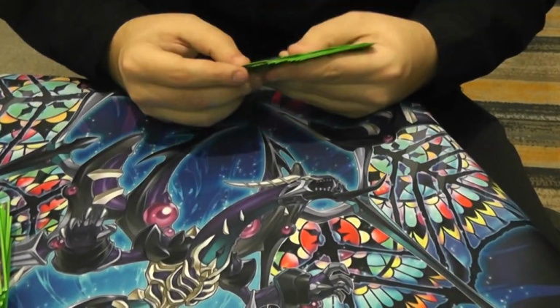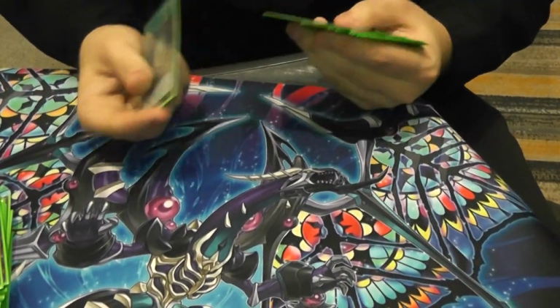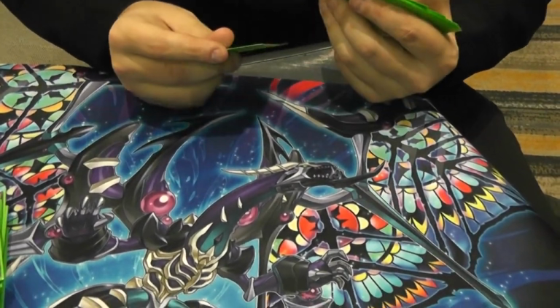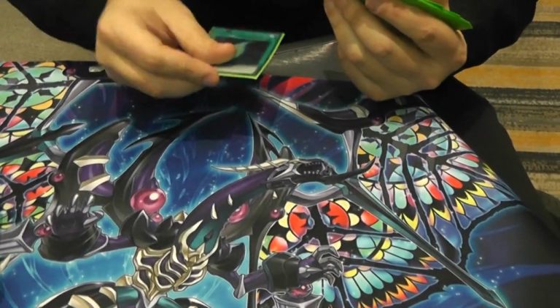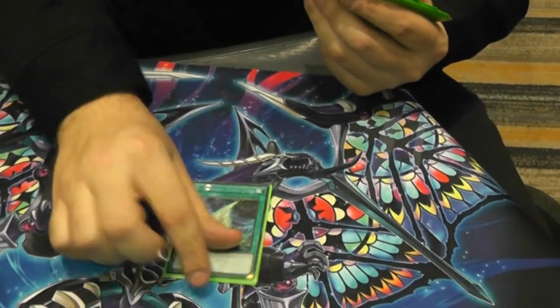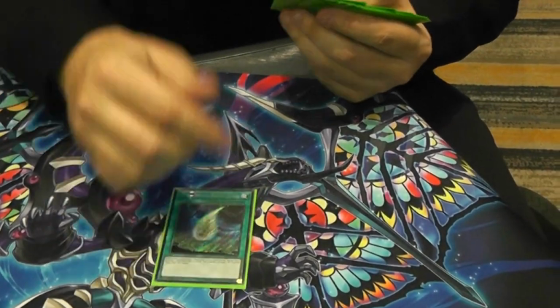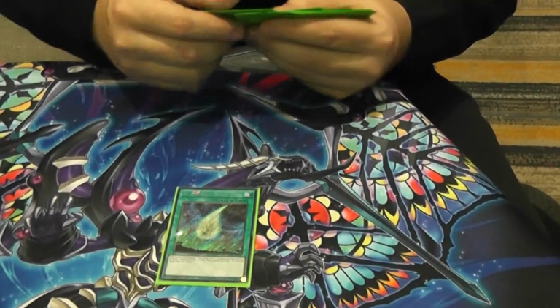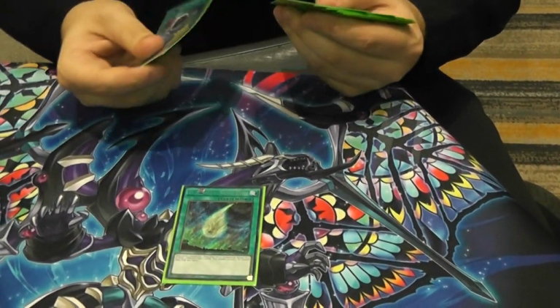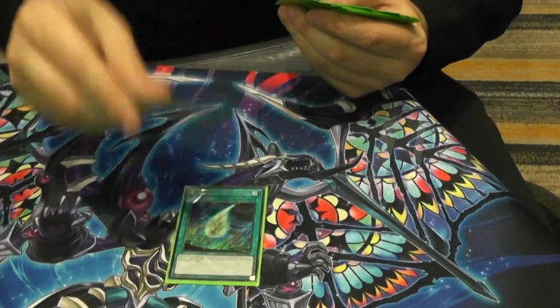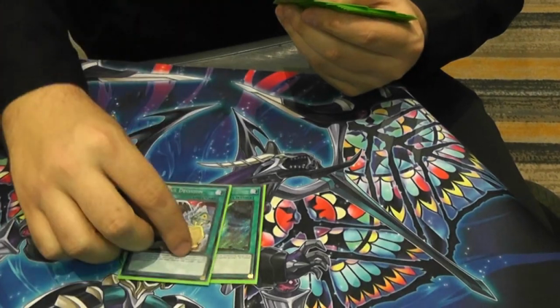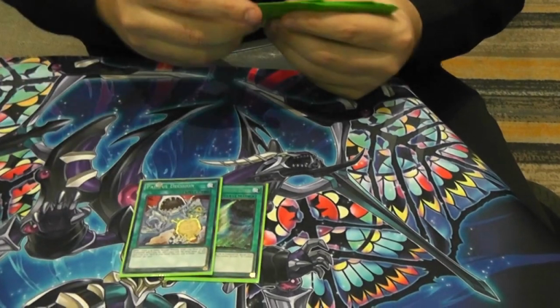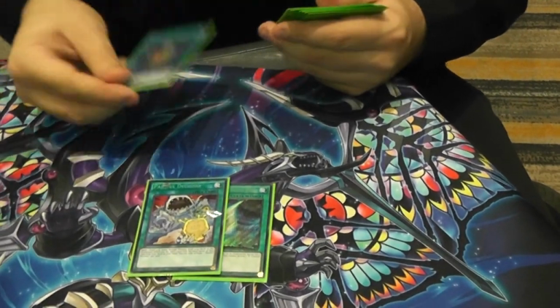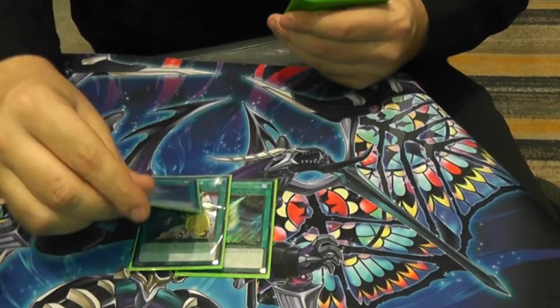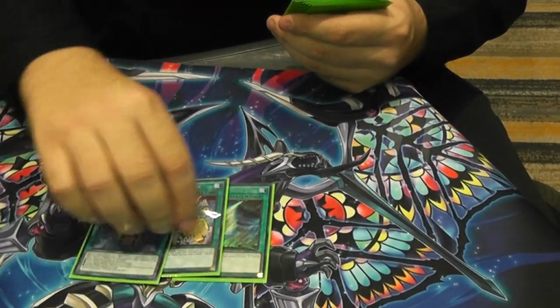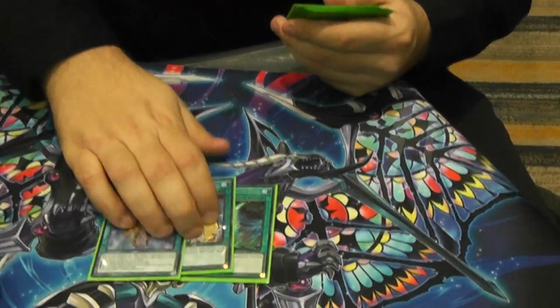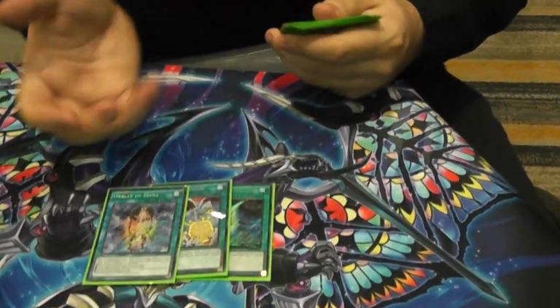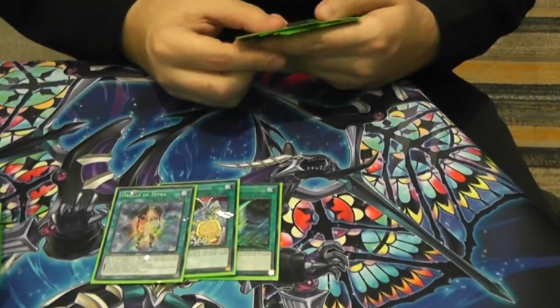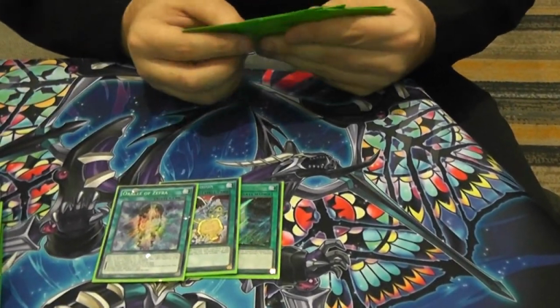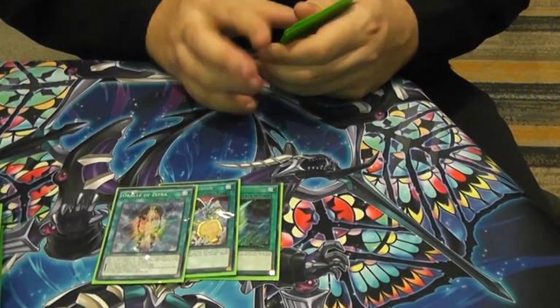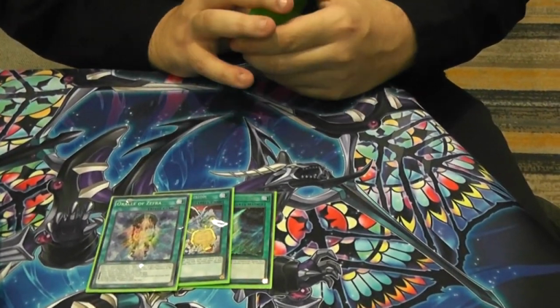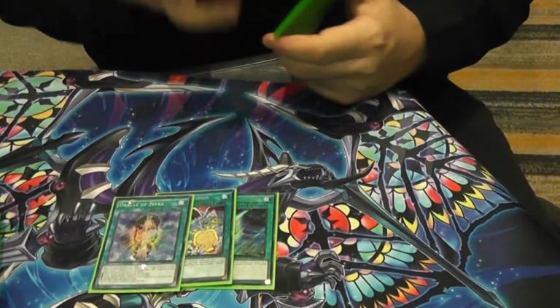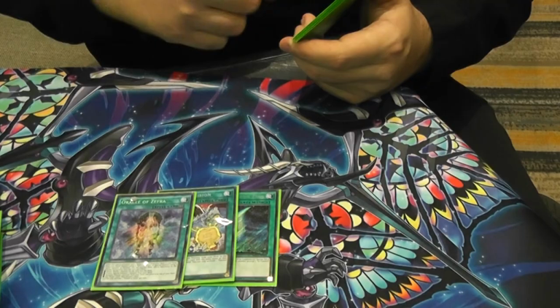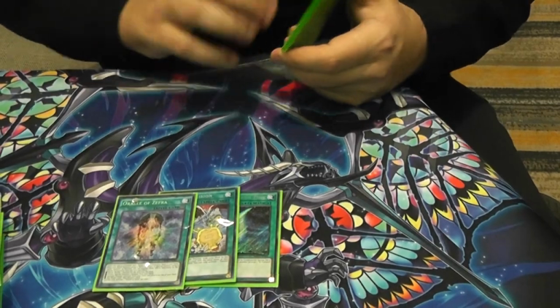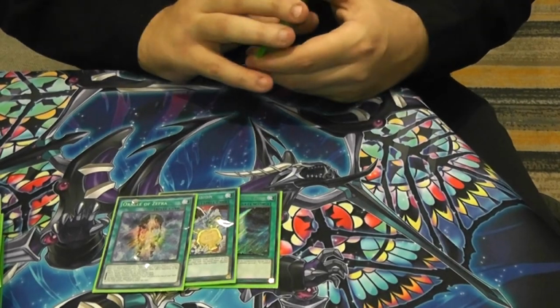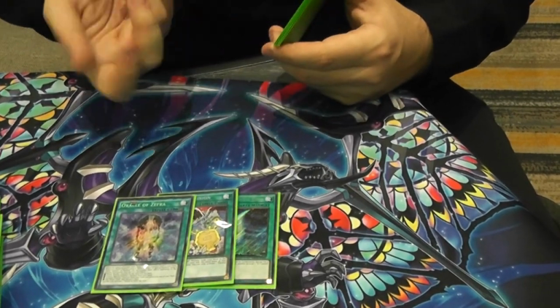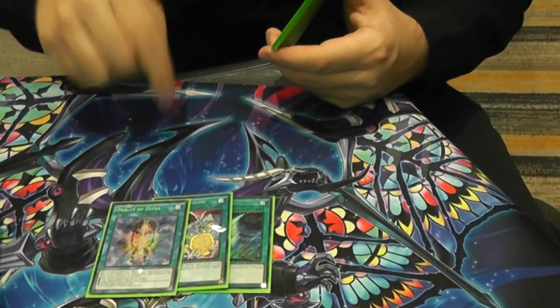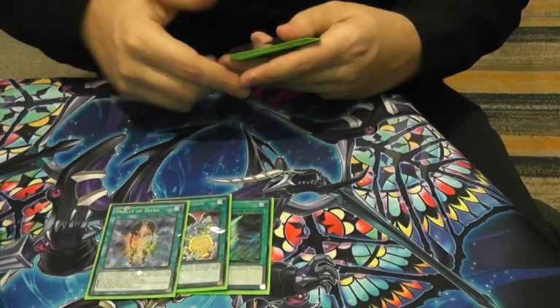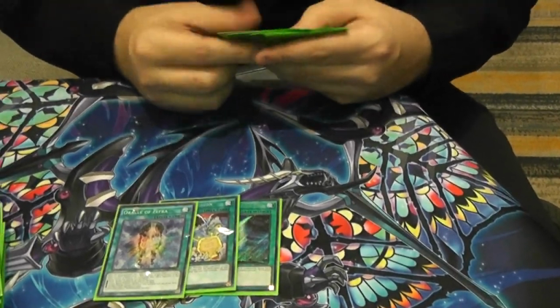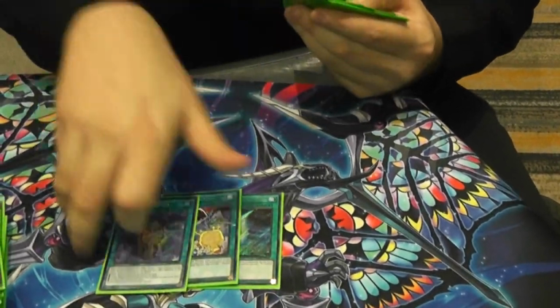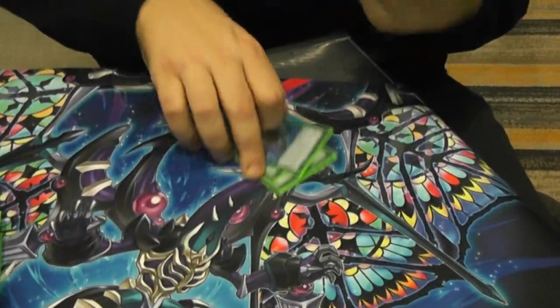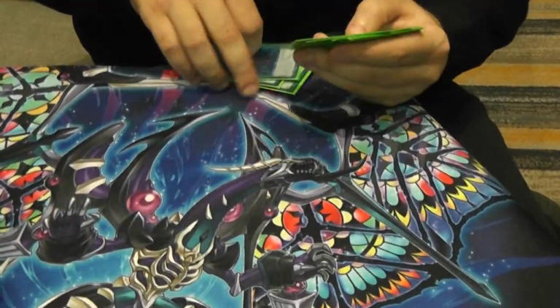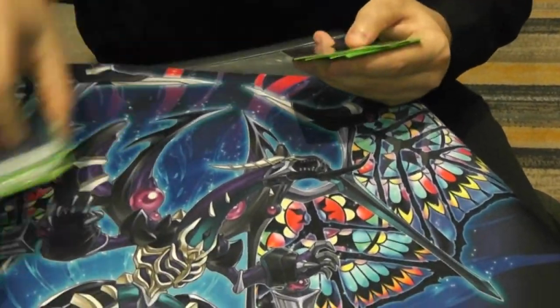Spells are only 3: 1 Ying Zang Path, 1 Painful Decision, and 1 Oracle. The only difference between the list I played in Anaheim and the list I played today was literally just the Upstart Goblin. I'll show you what I placed it for in a minute.